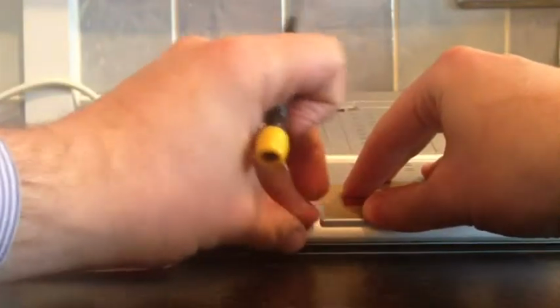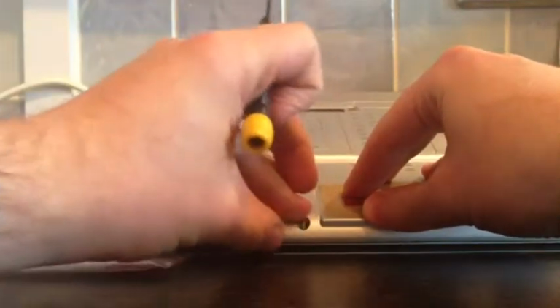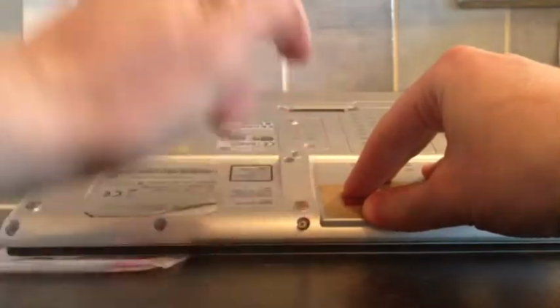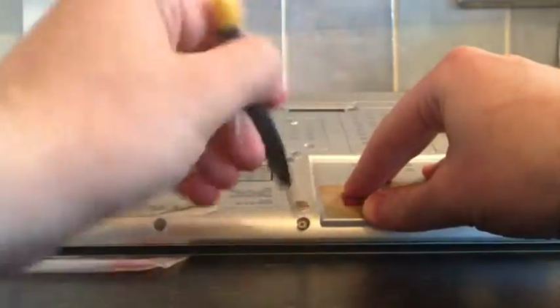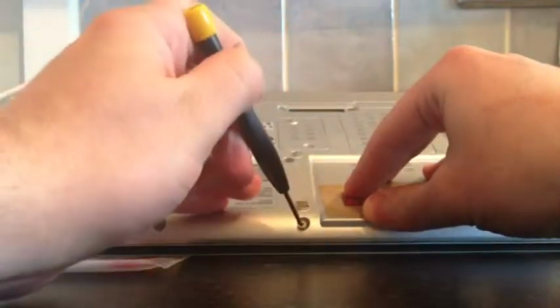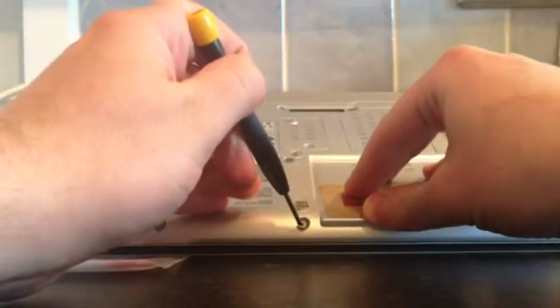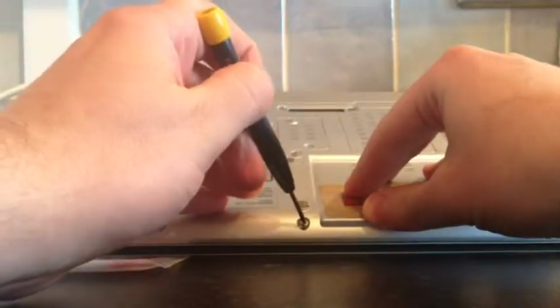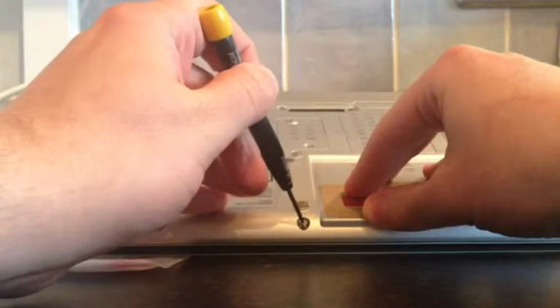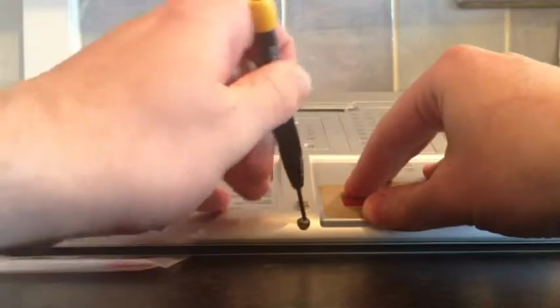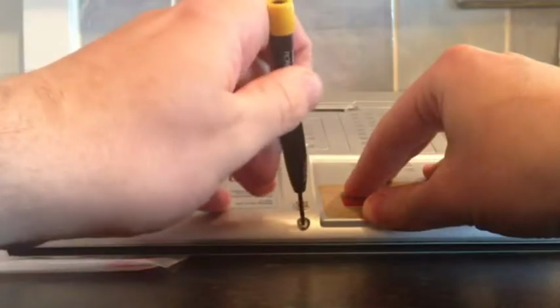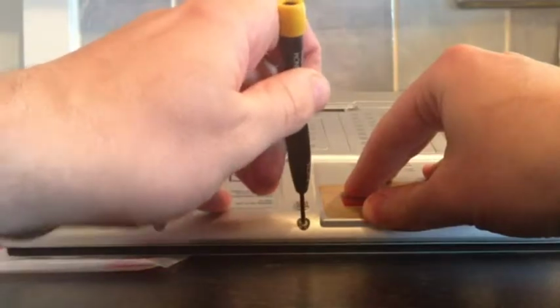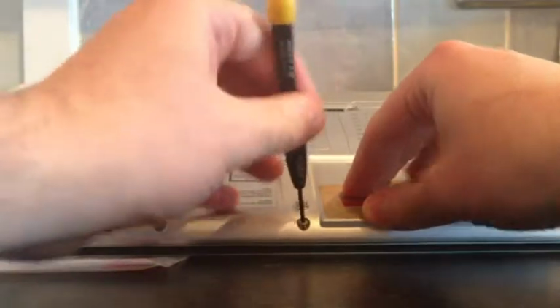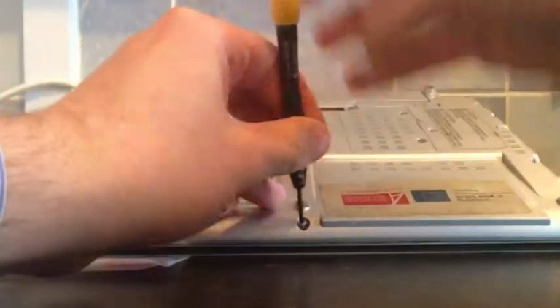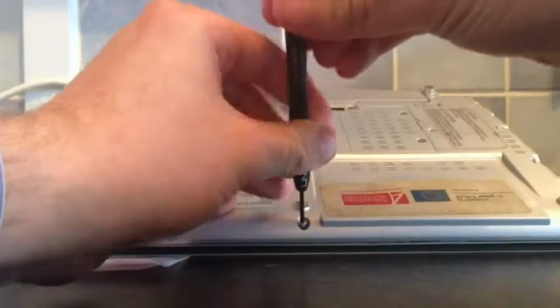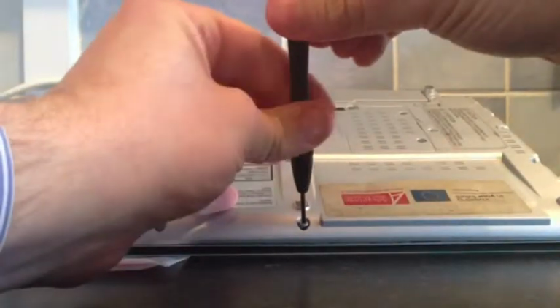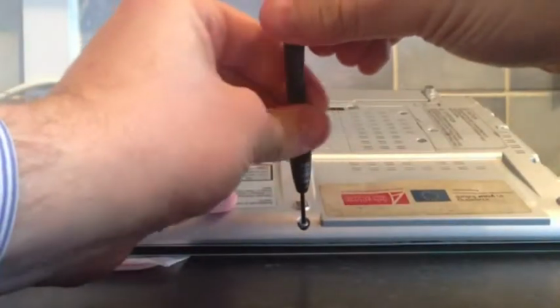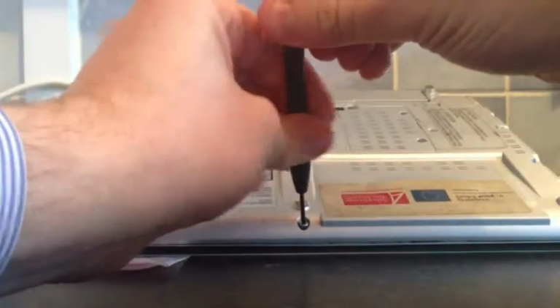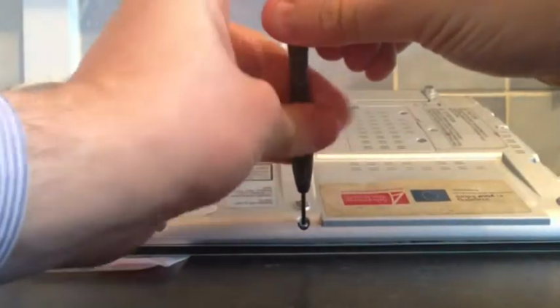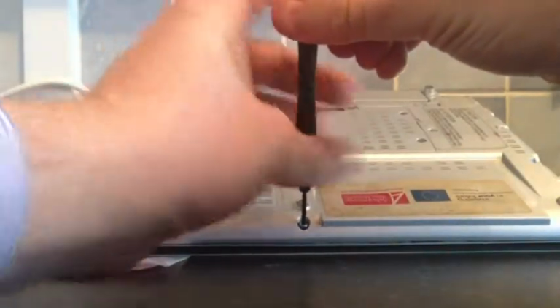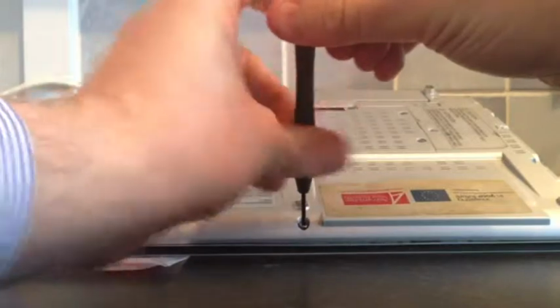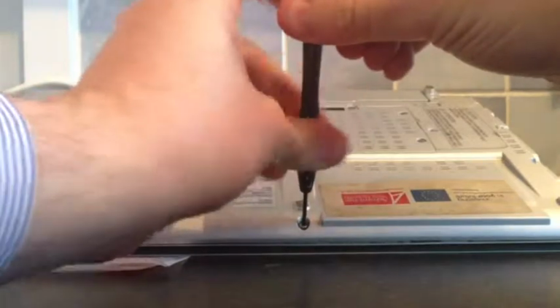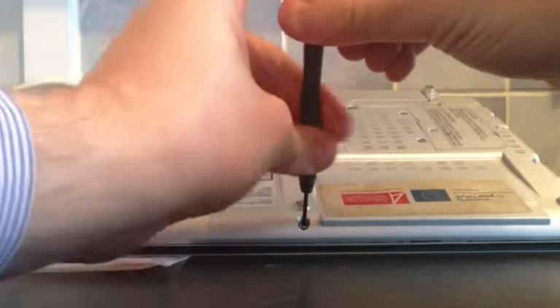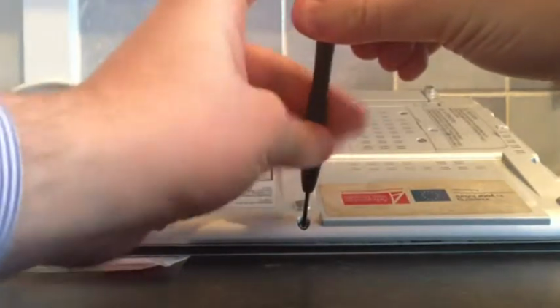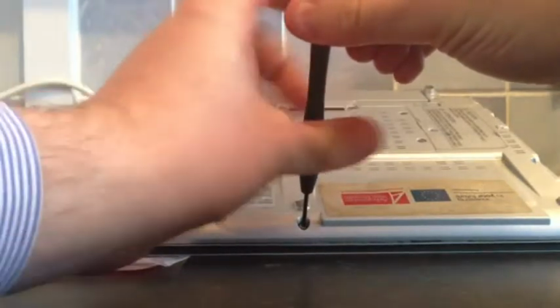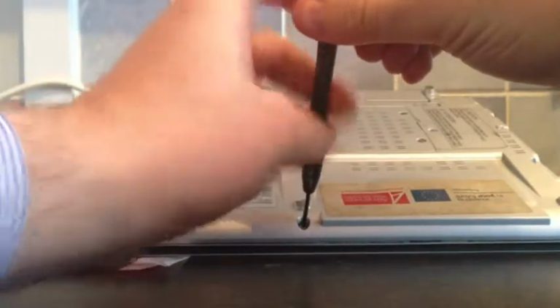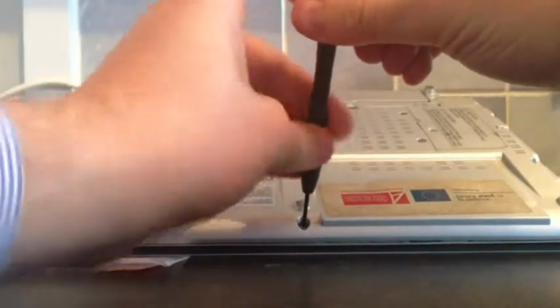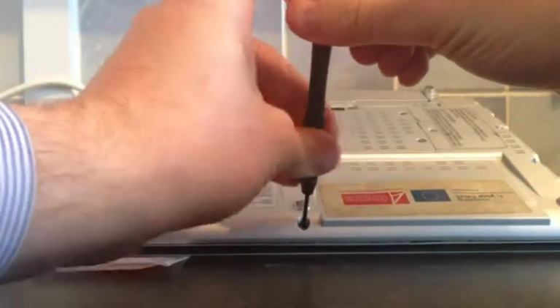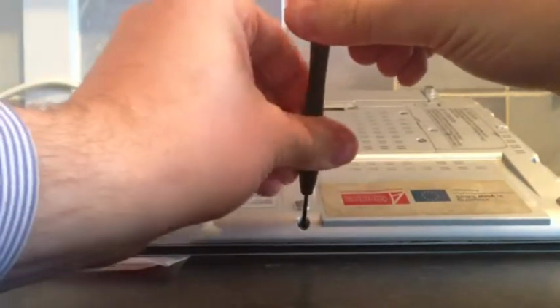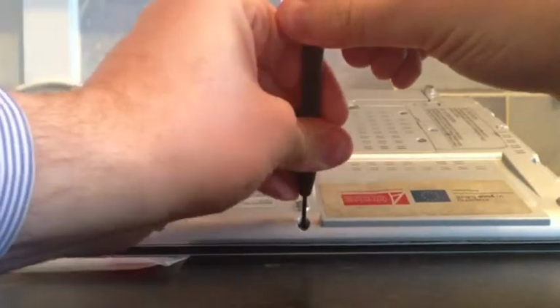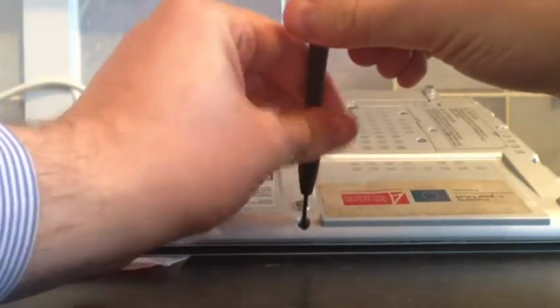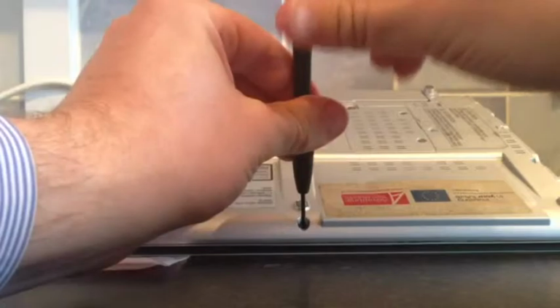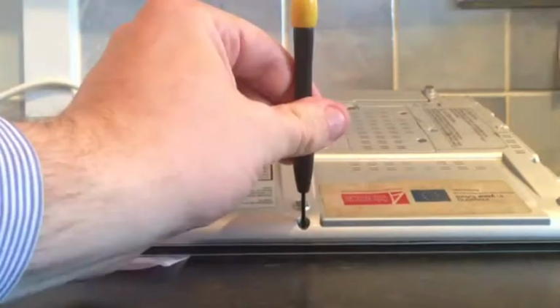And if you want to put it back in, again, really easy.